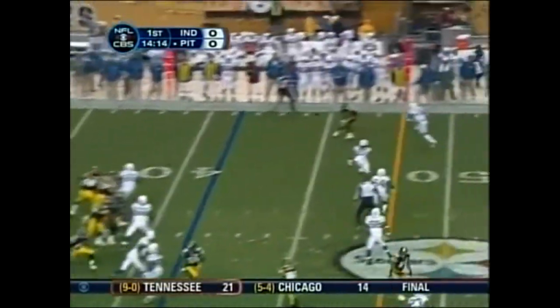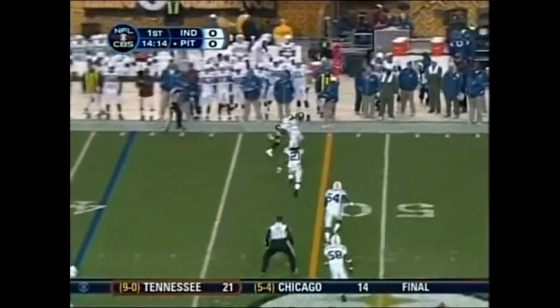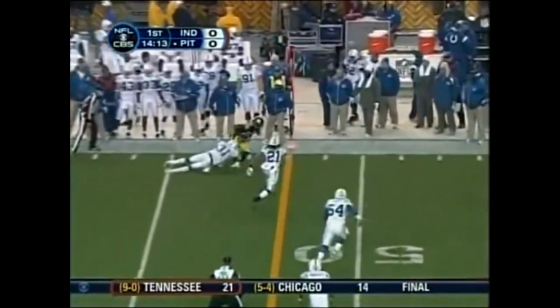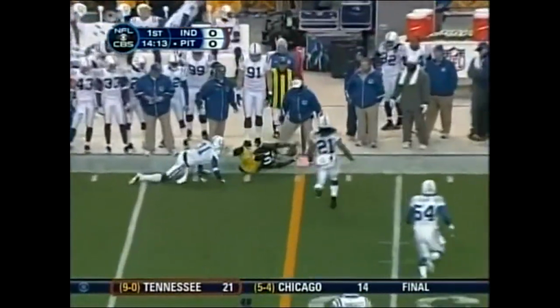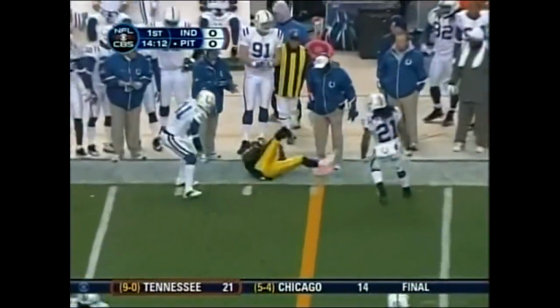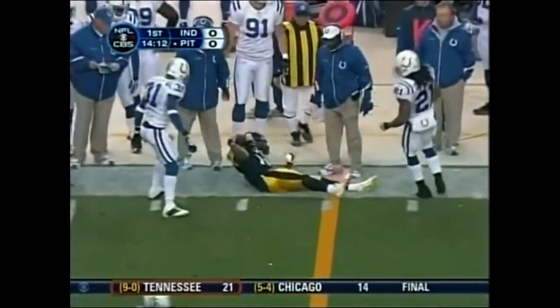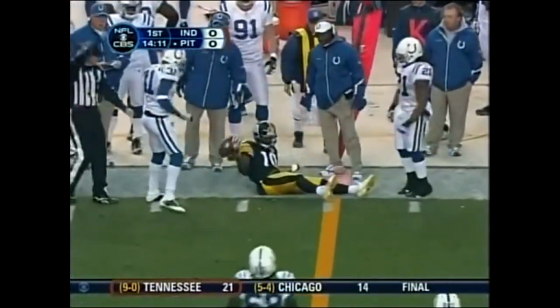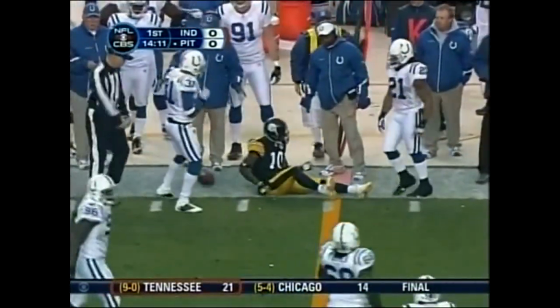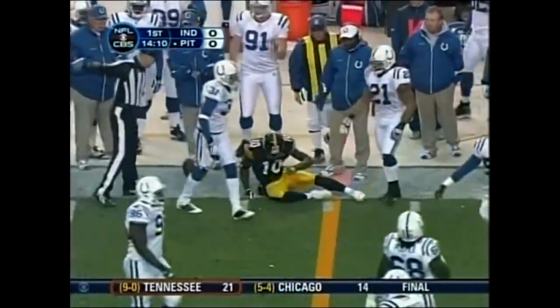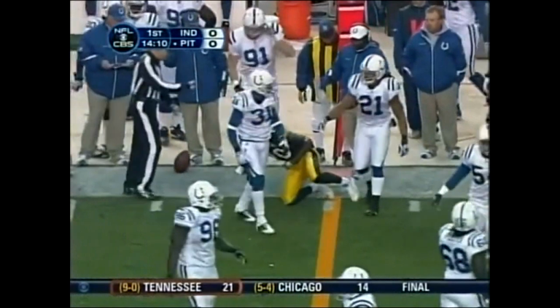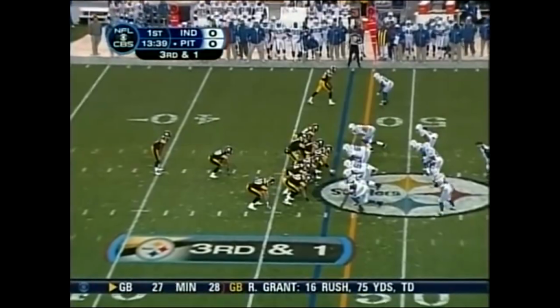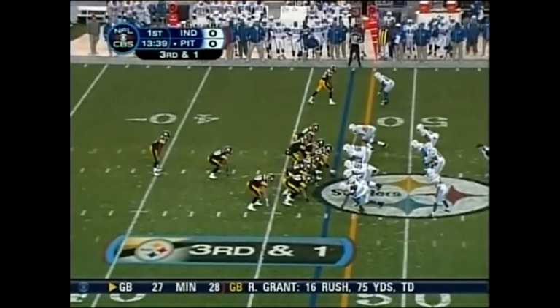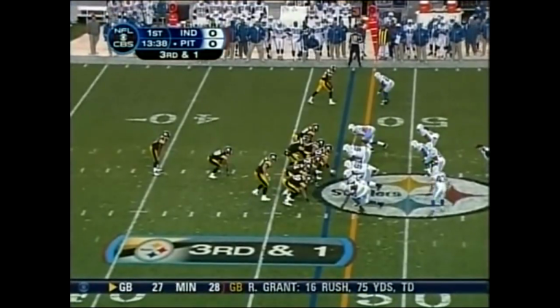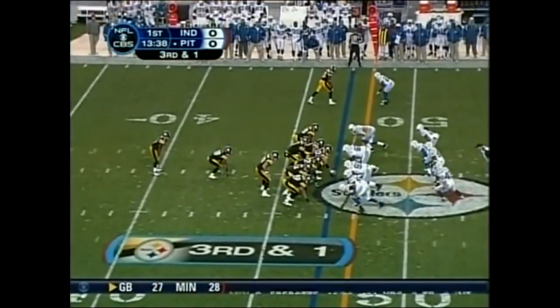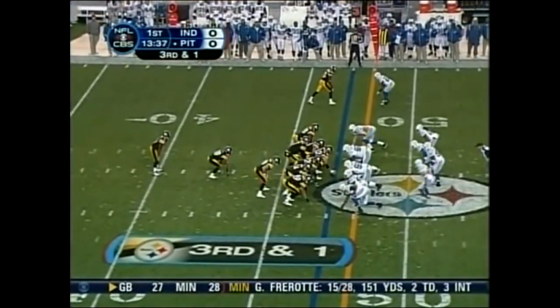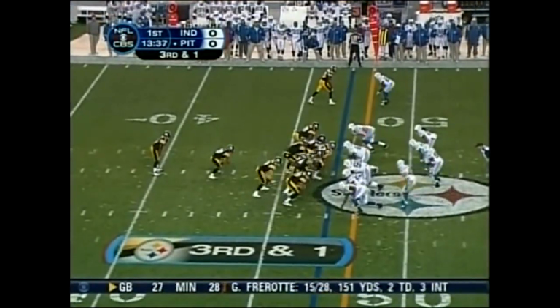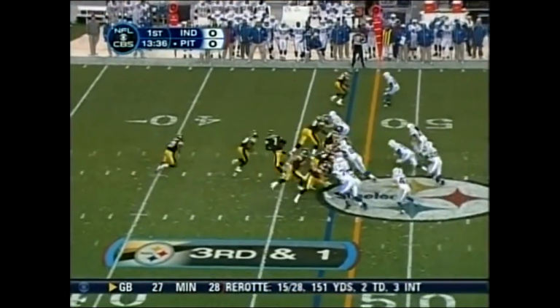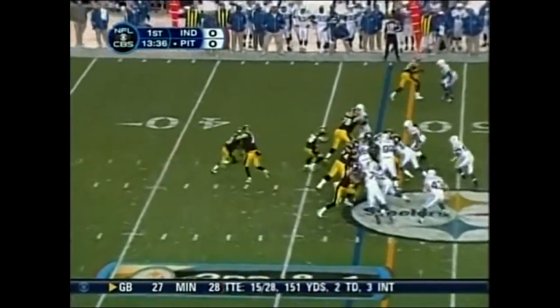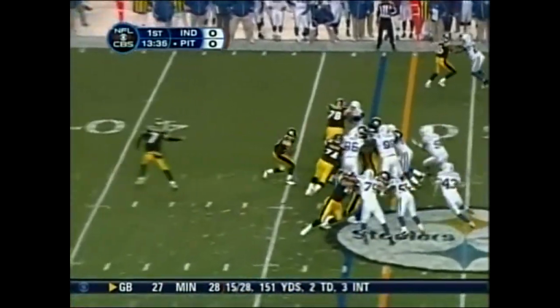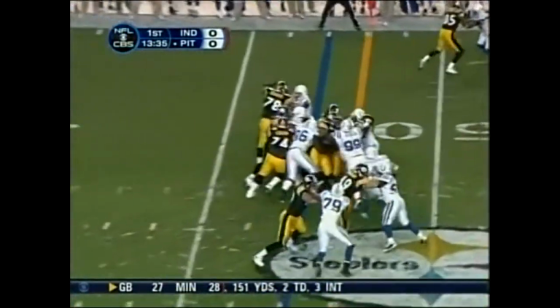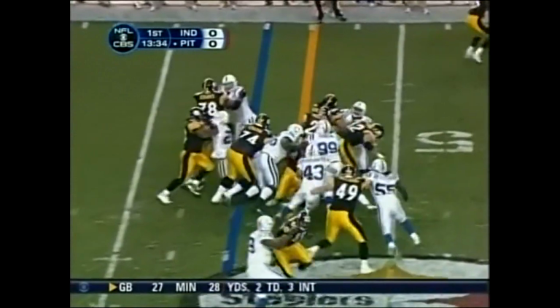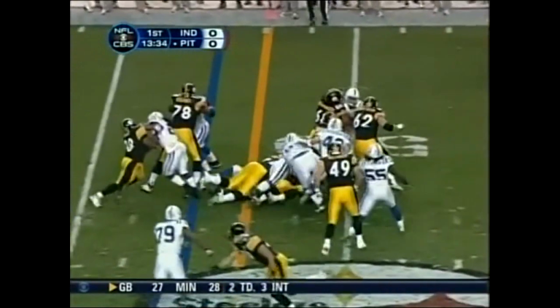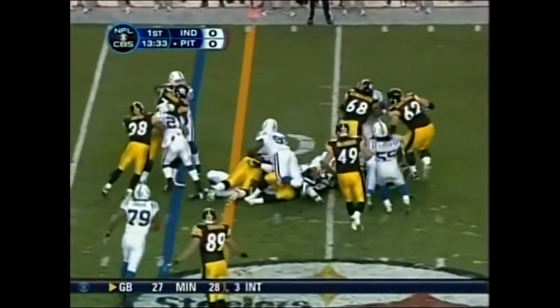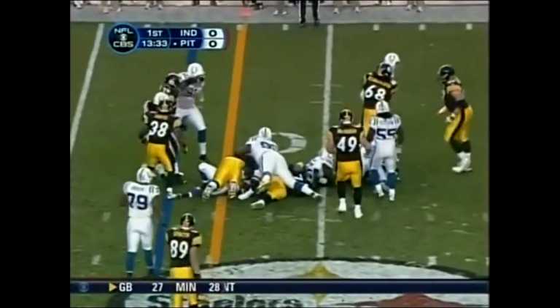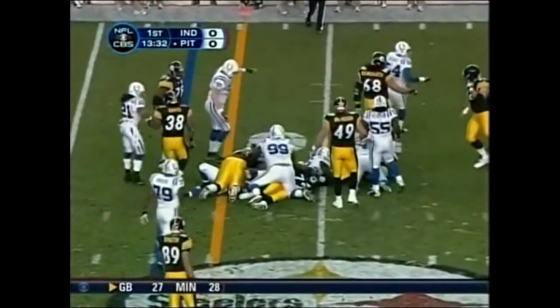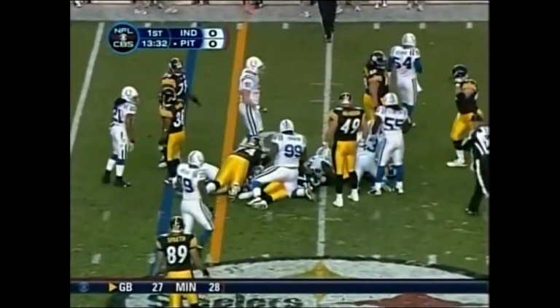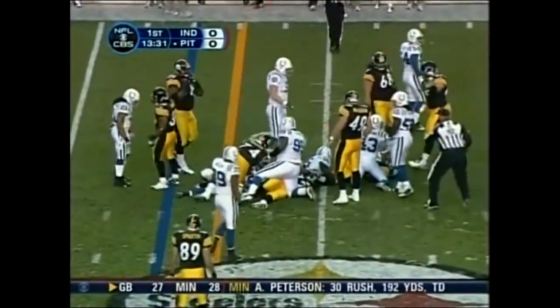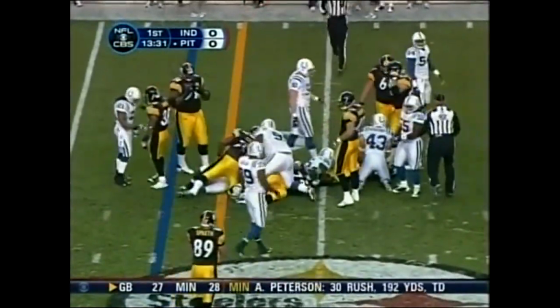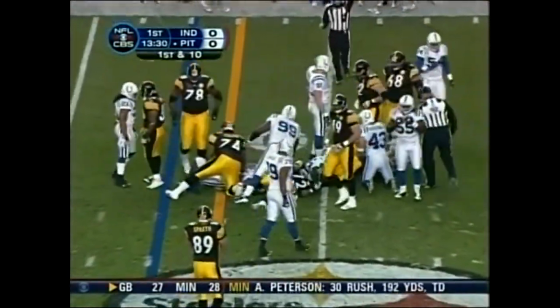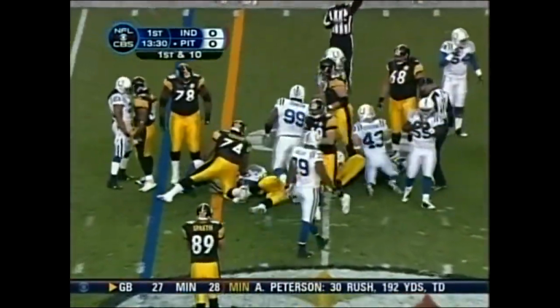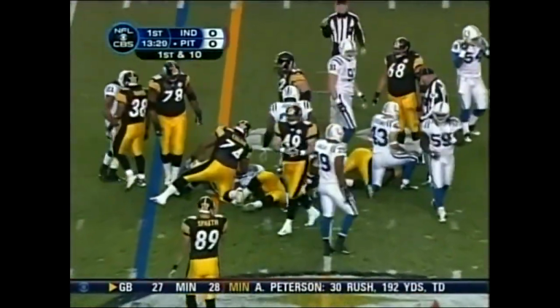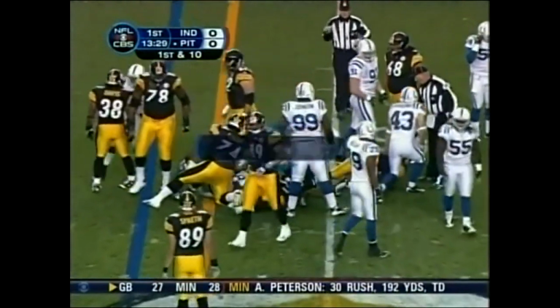Here's Roethlisberger with the throw. That's Holmes trying to reach for that first down. After two incompletions, it's third and one from the 48. Now the run — moving the pile, taking it across for the first down is Moweldy Moore.